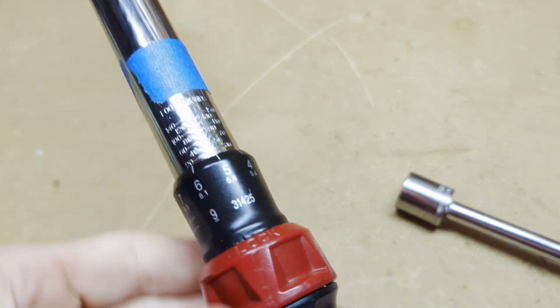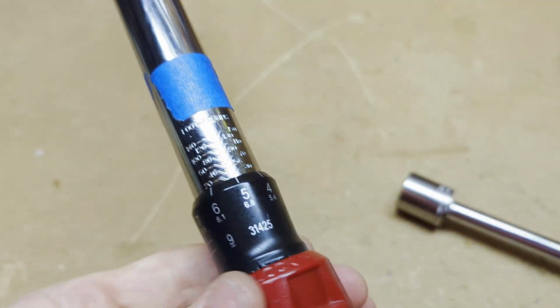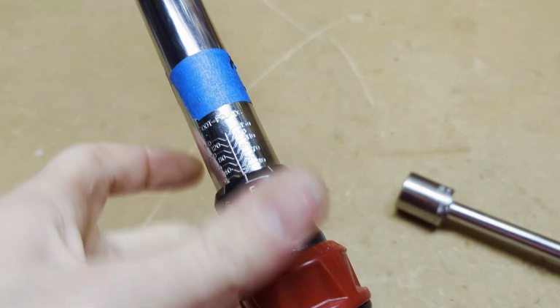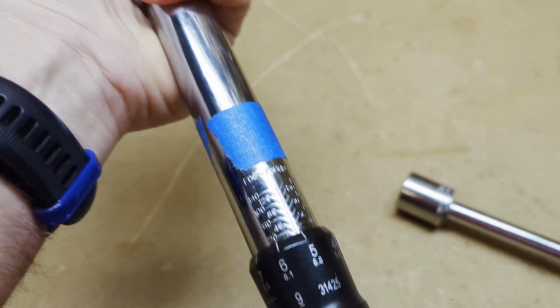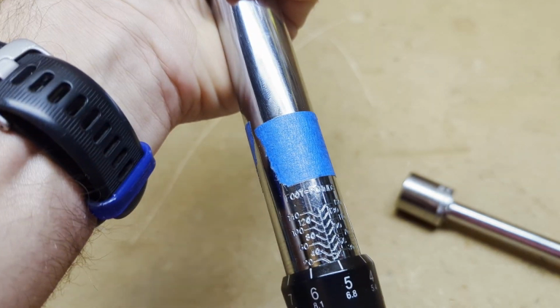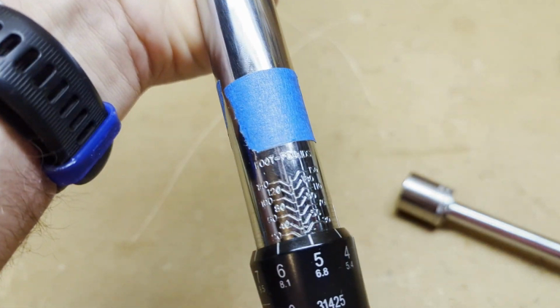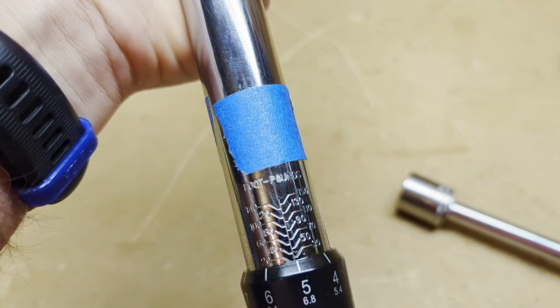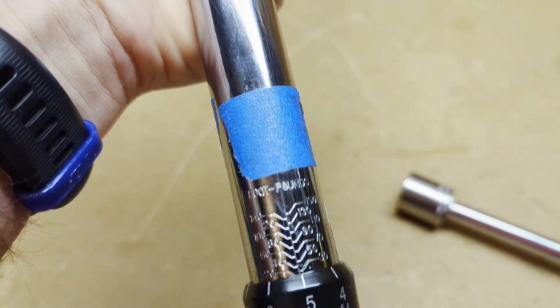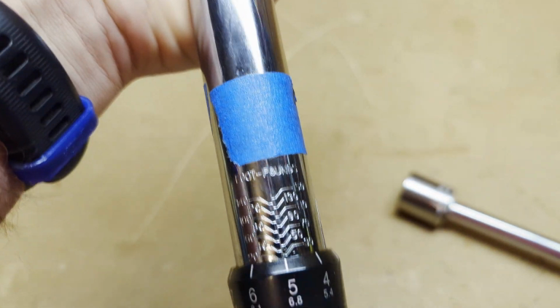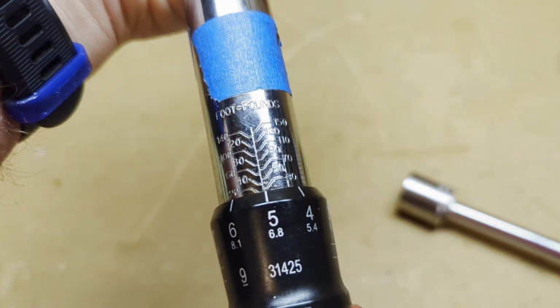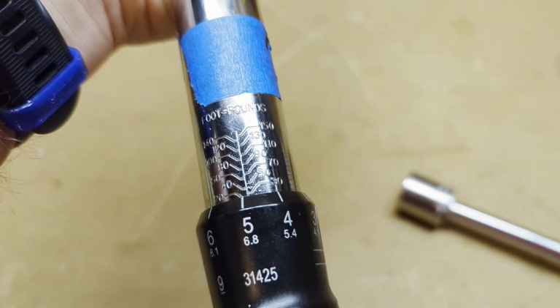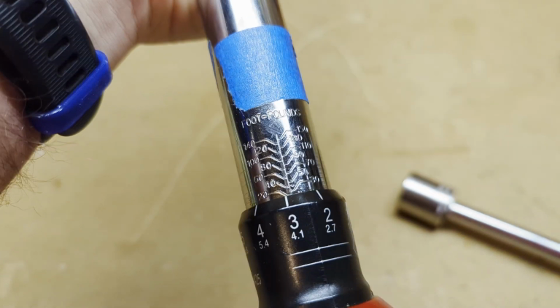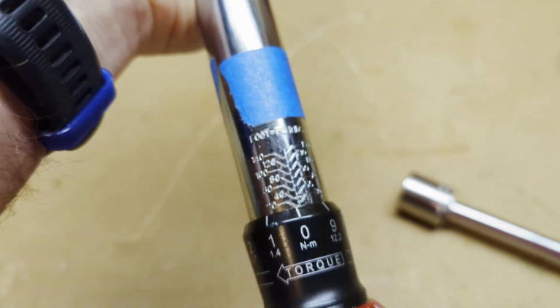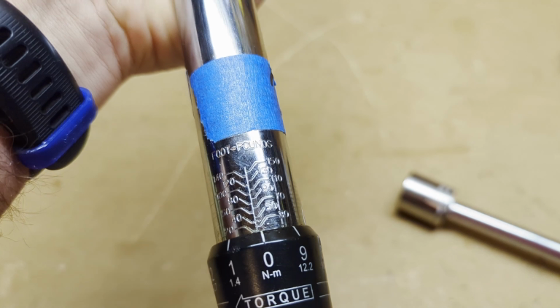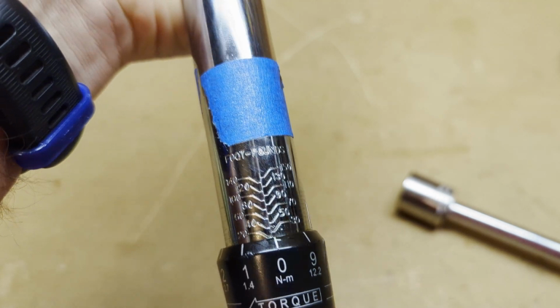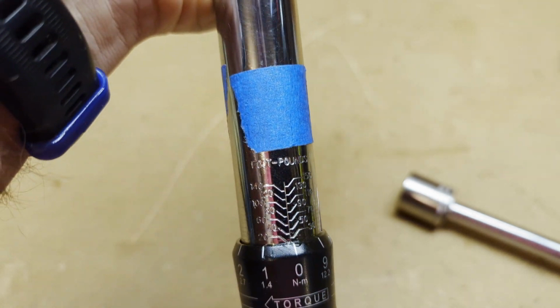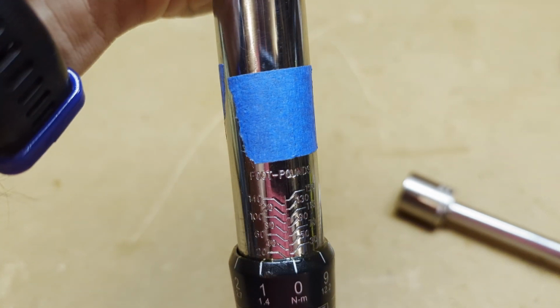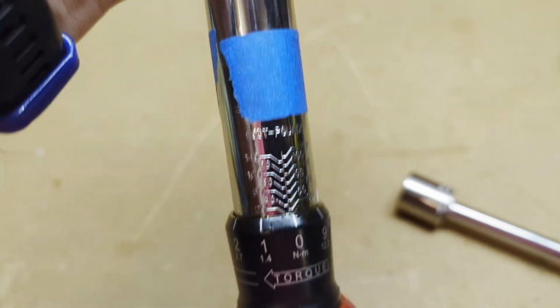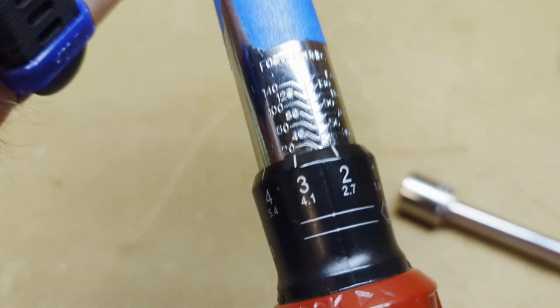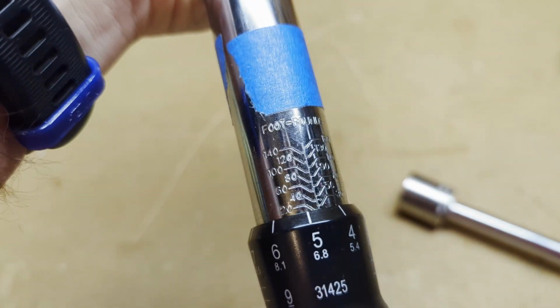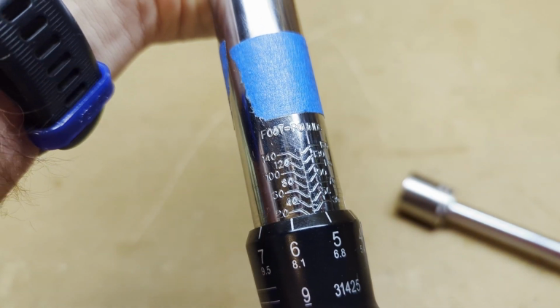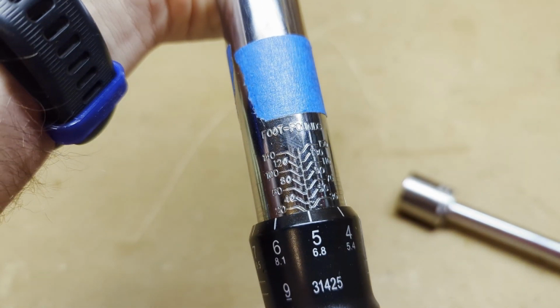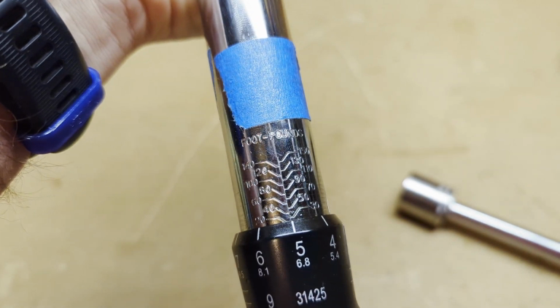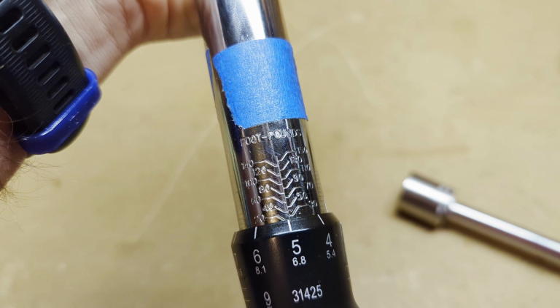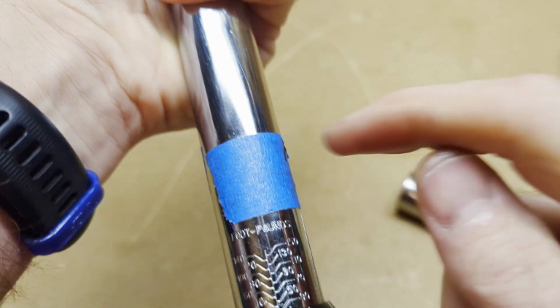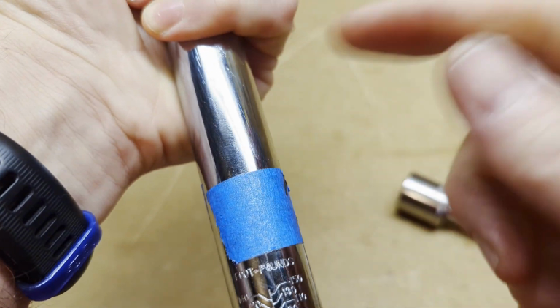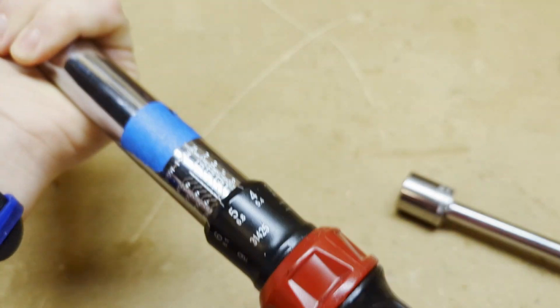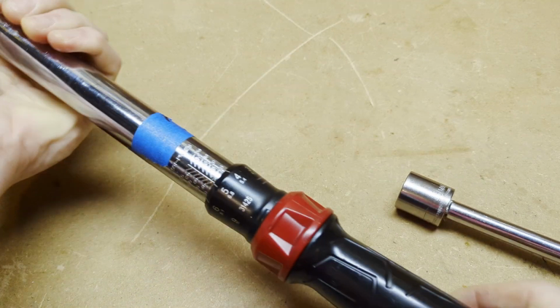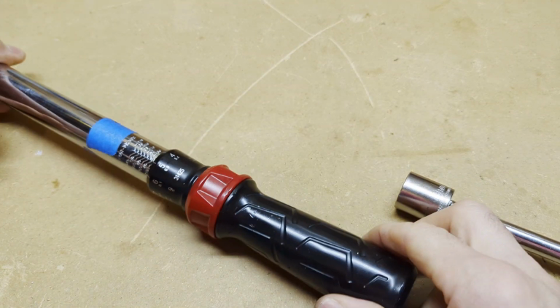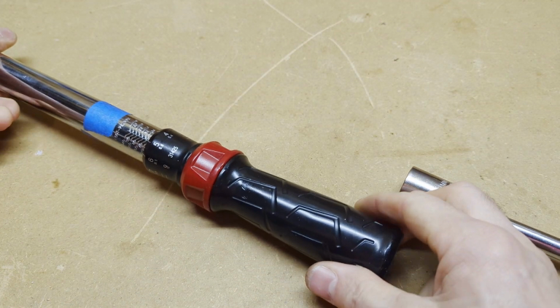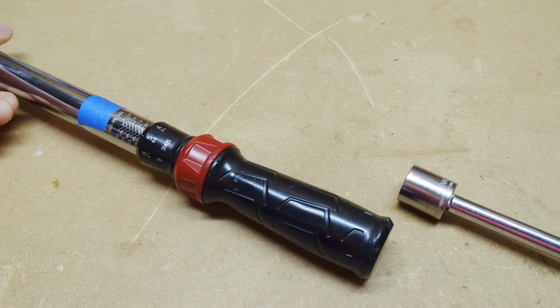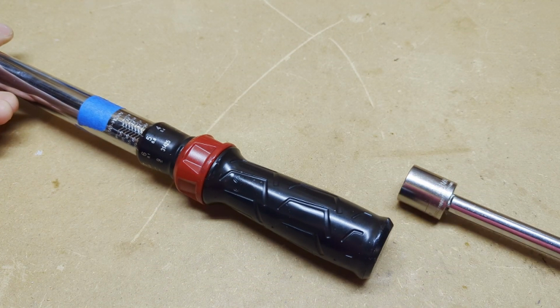We've got that dialed in at 25 pounds. If we go to zero, you can see we're down on that 20 mark. So 25 is halfway between, and we know this is set to 25. We are done — hope this helps.